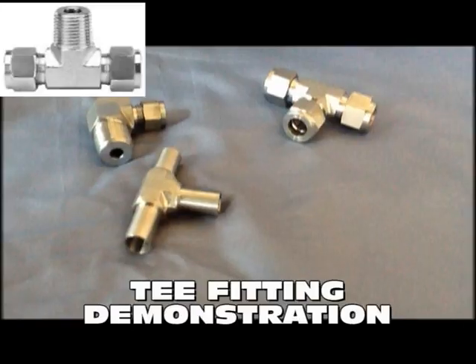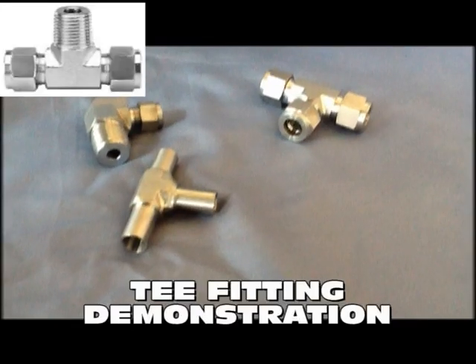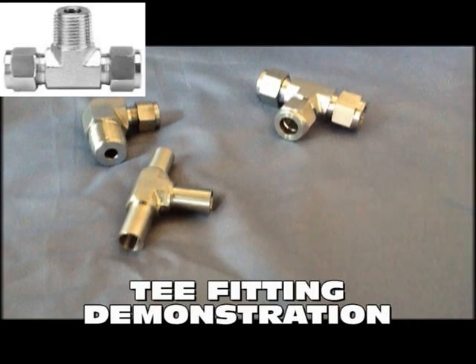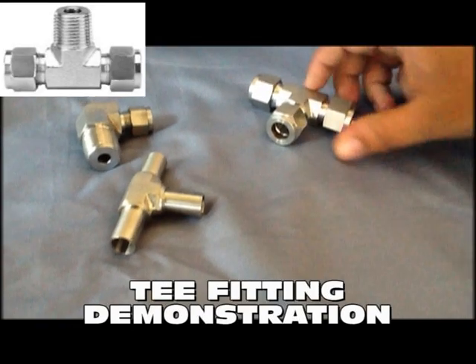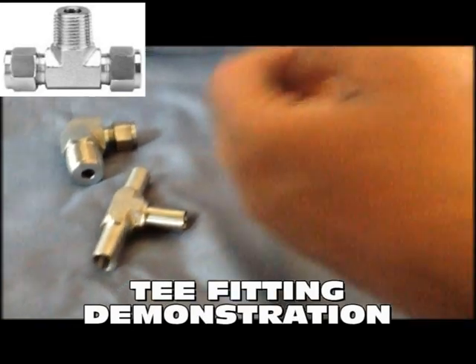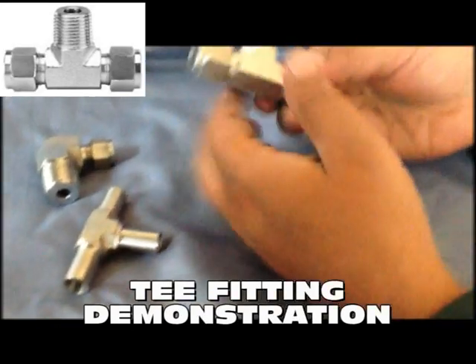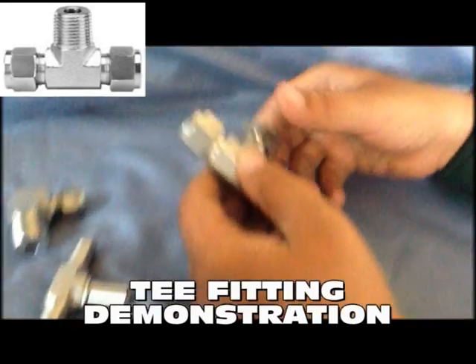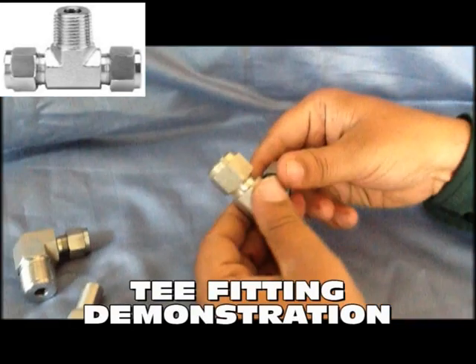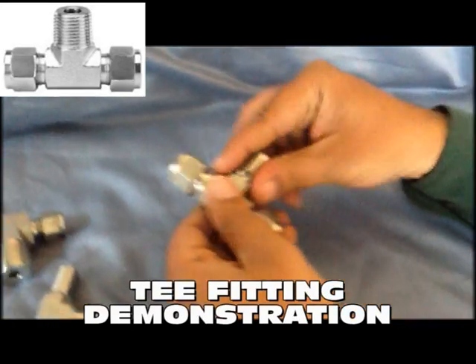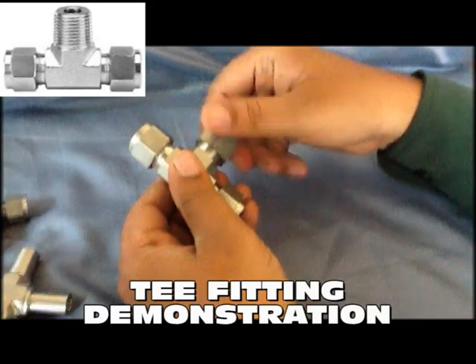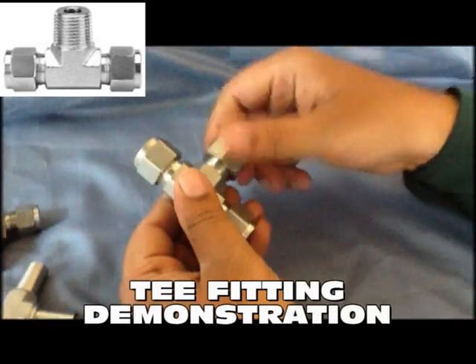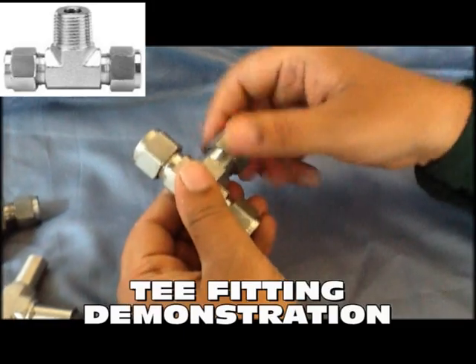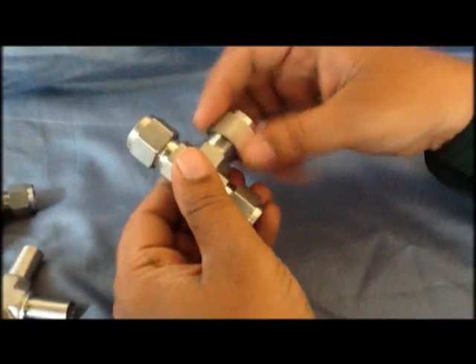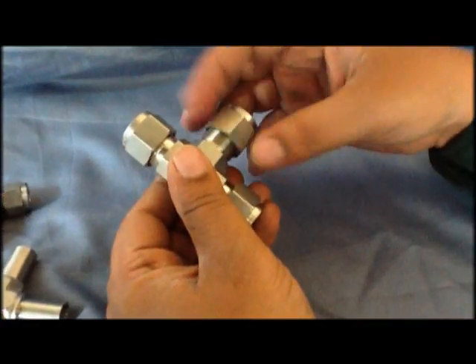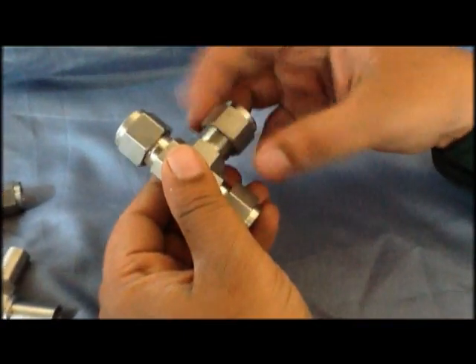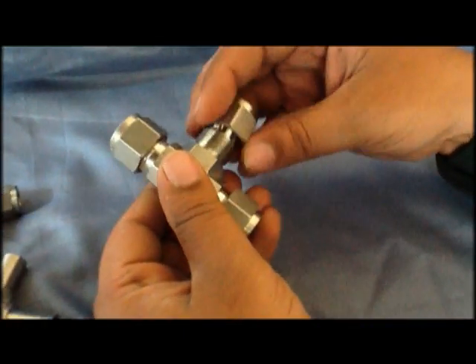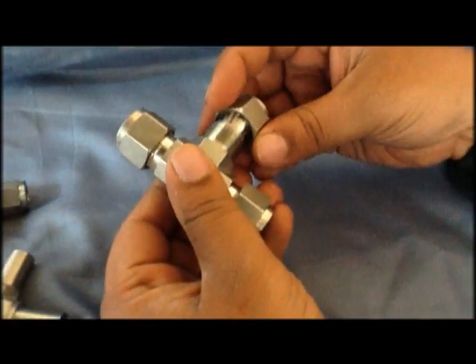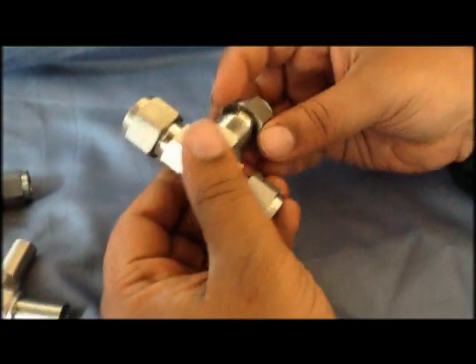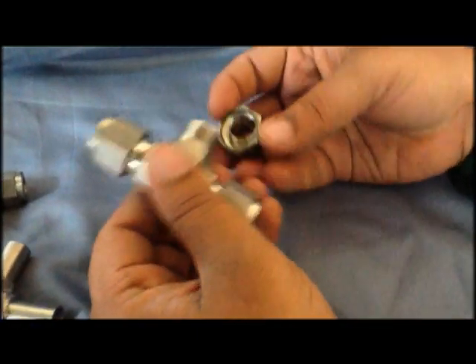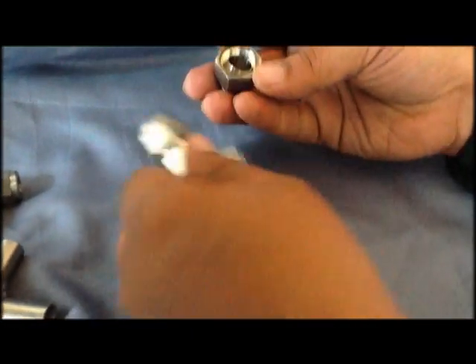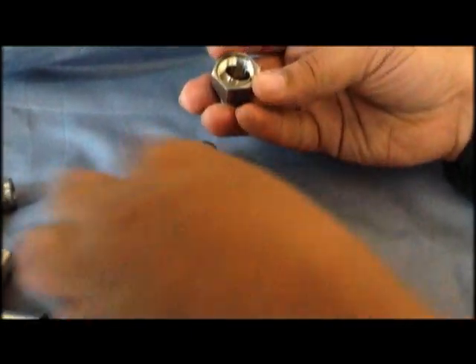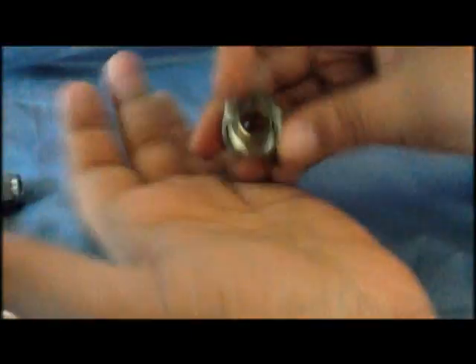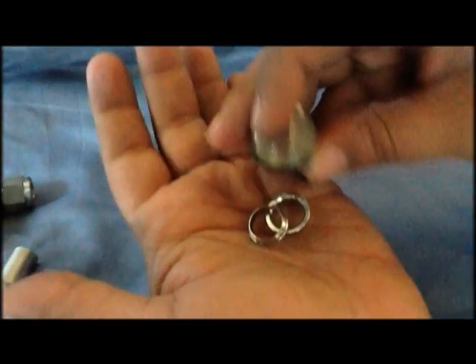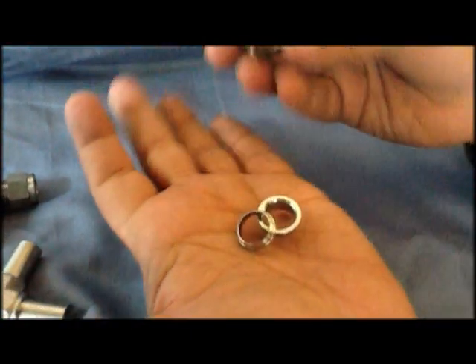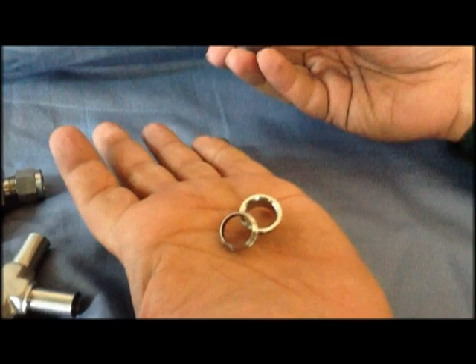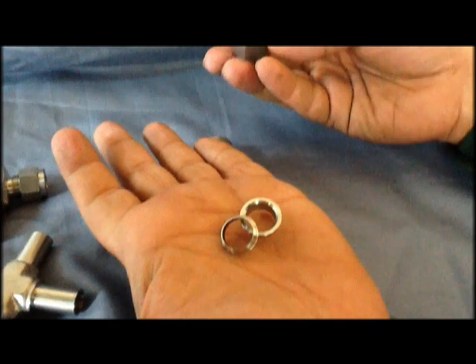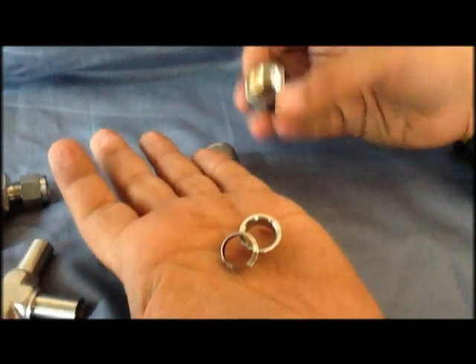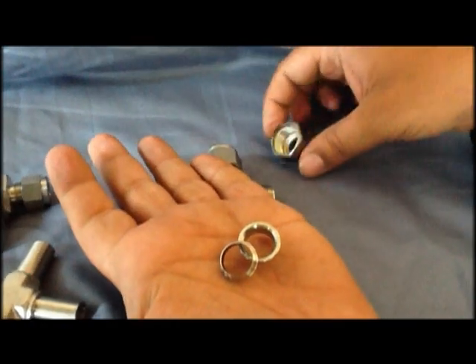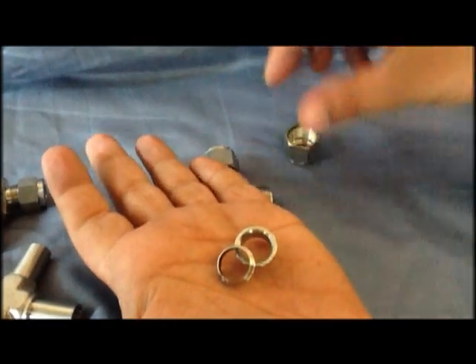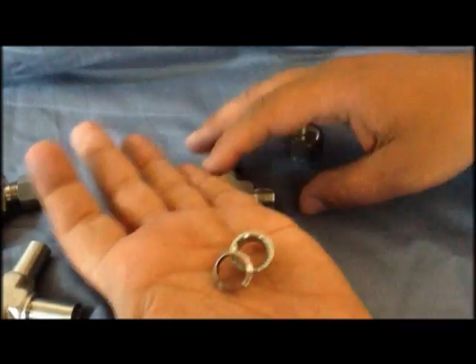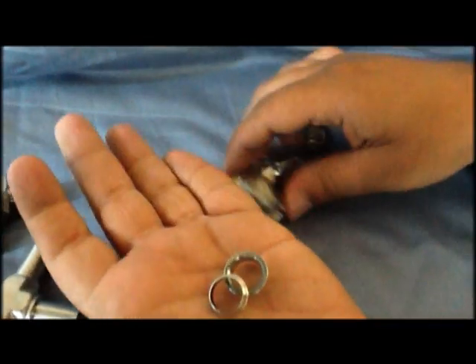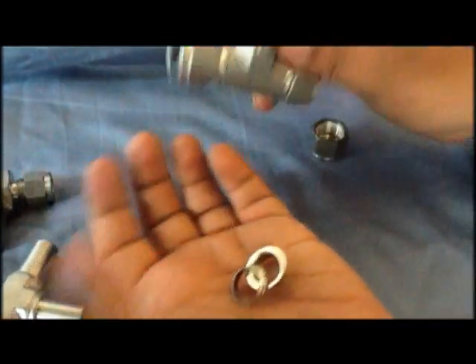Pioneer tube fittings do not twist the tube during installation. Fitting makeup is eased due to the silver plating of the tube nut threads, which acts as an effective lubricant.